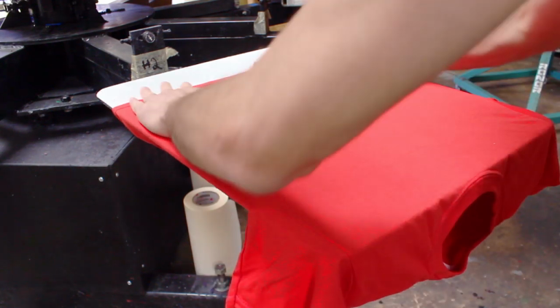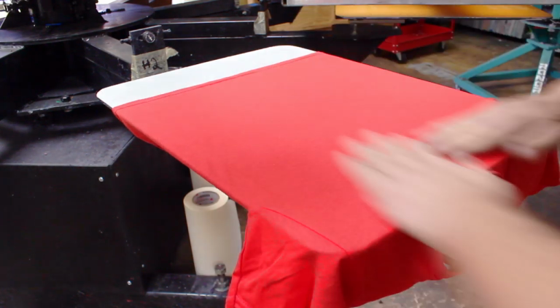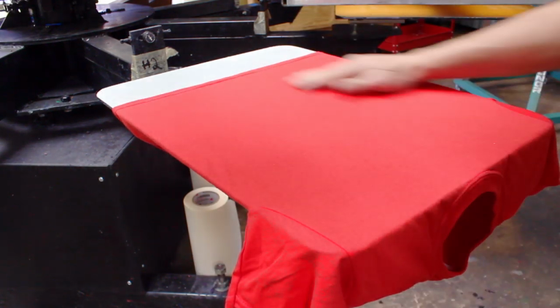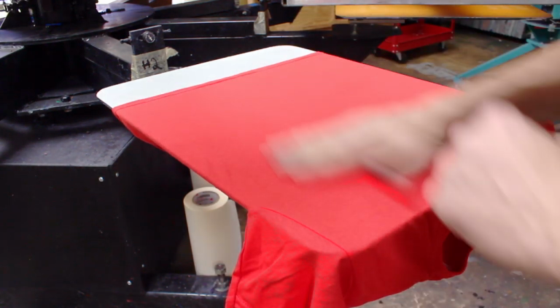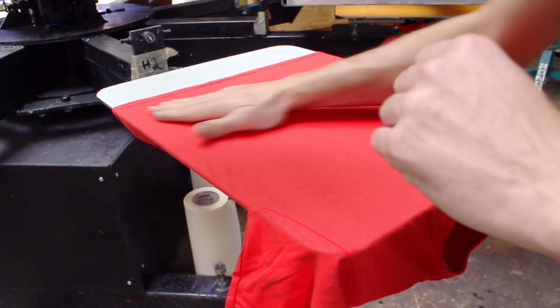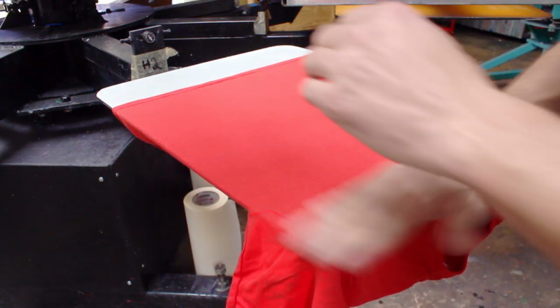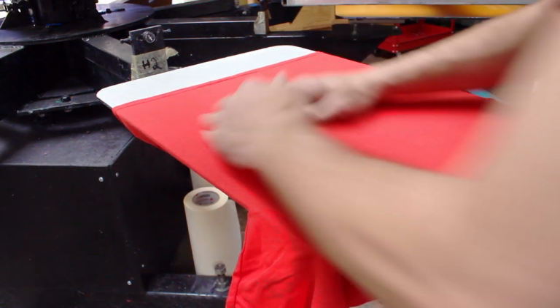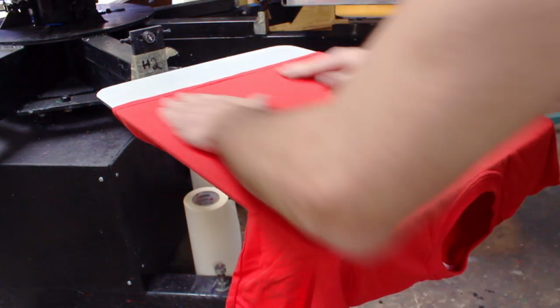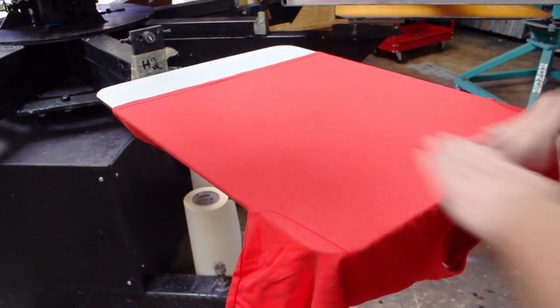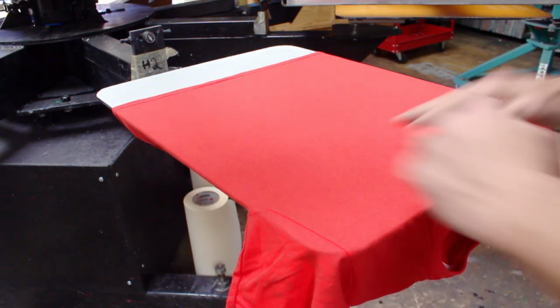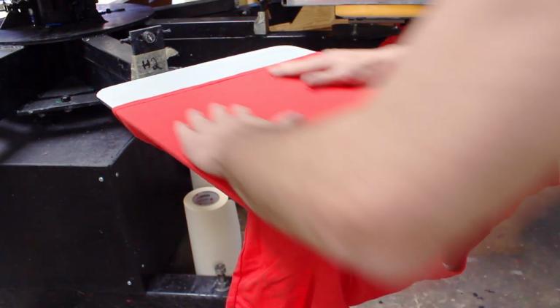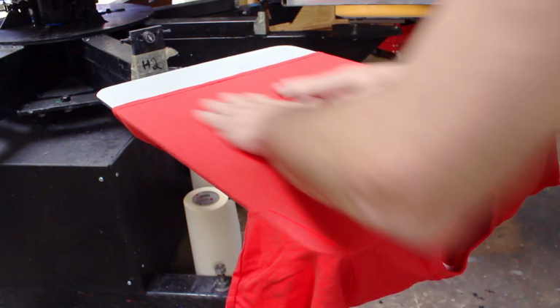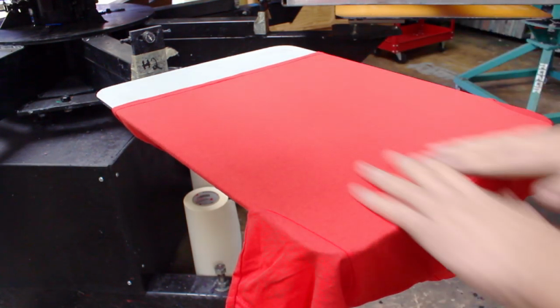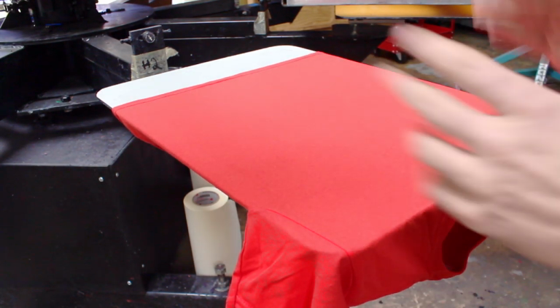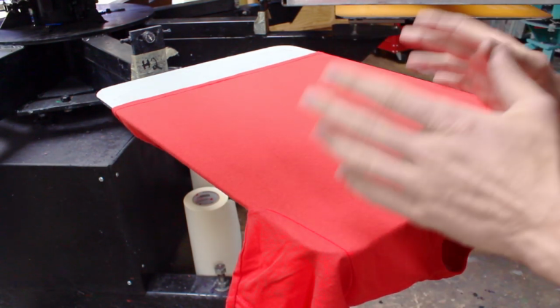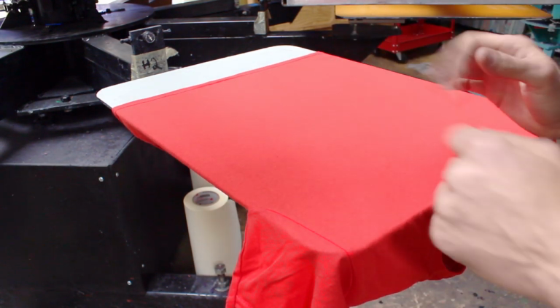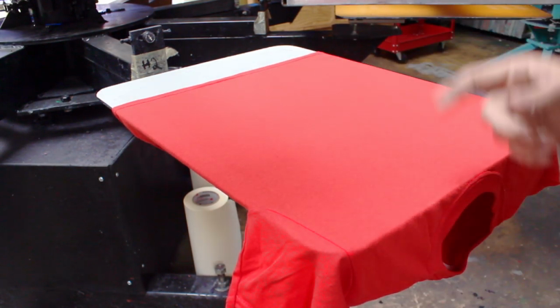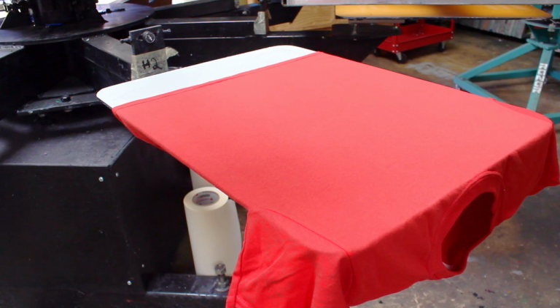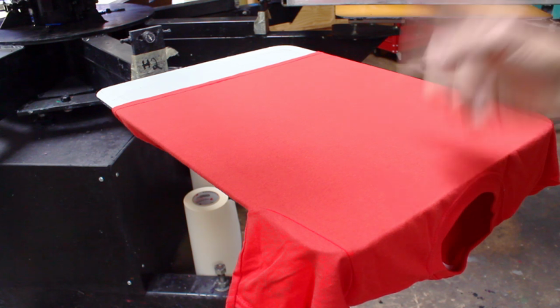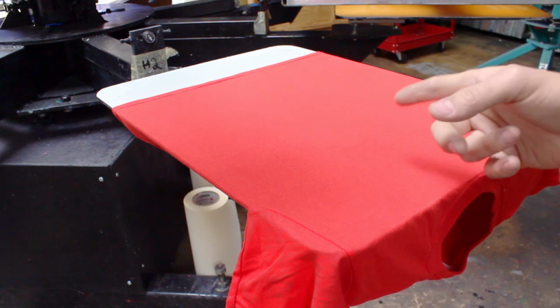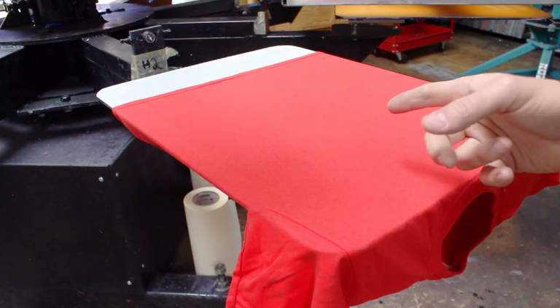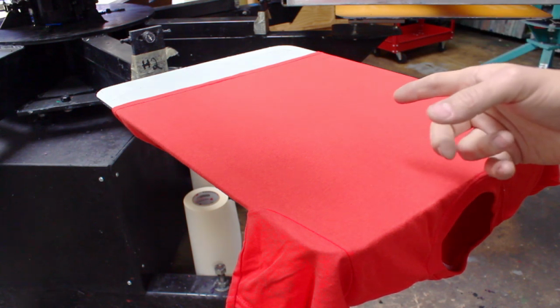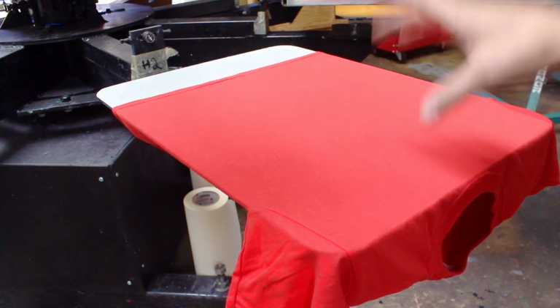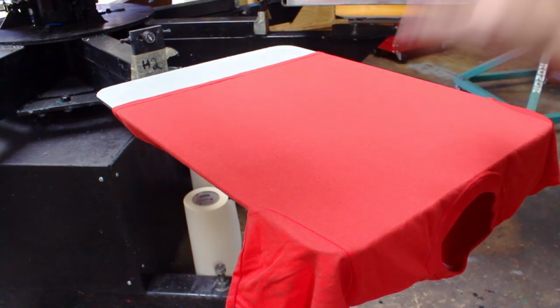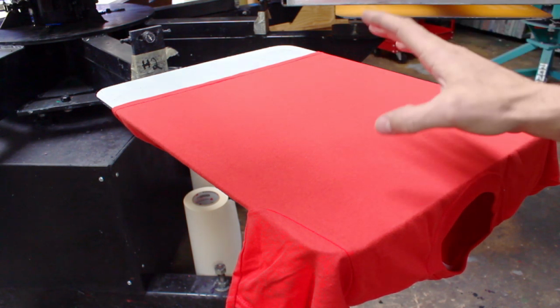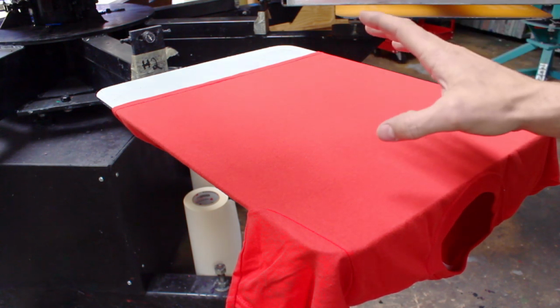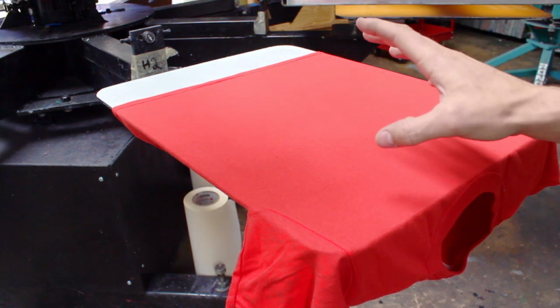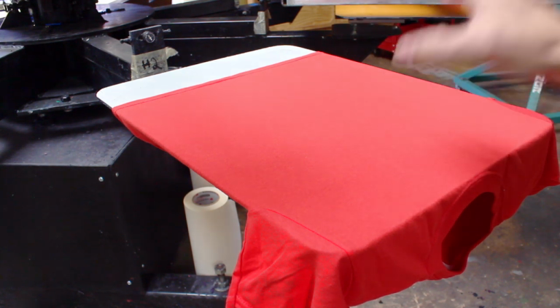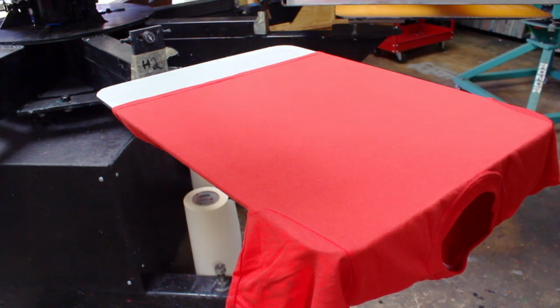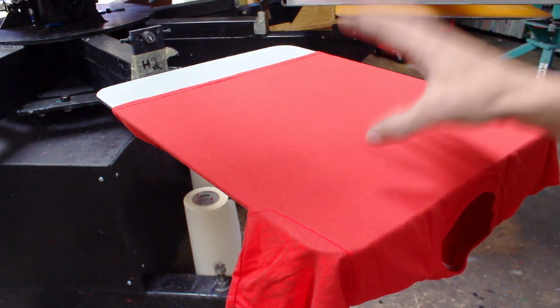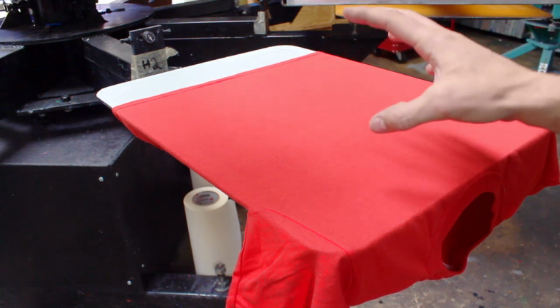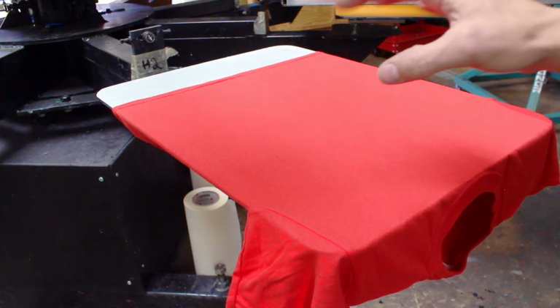Our test subject is a good old Gildan 5000. You guys know how these shirts tend to be notorious for having fibrillation. So let's go ahead and do a test print and I'll show you guys how it comes out.